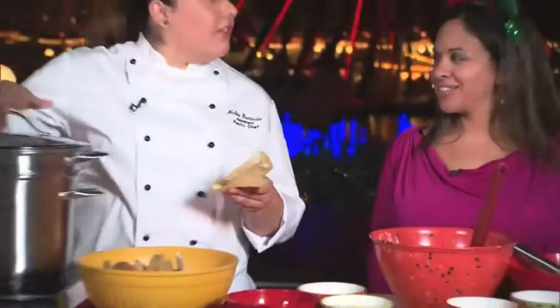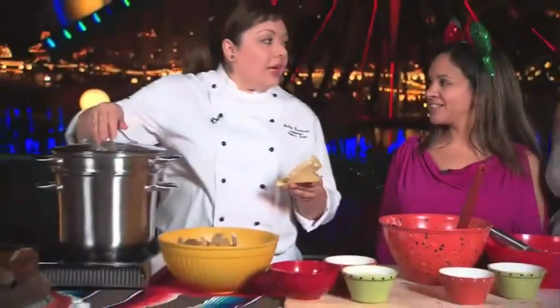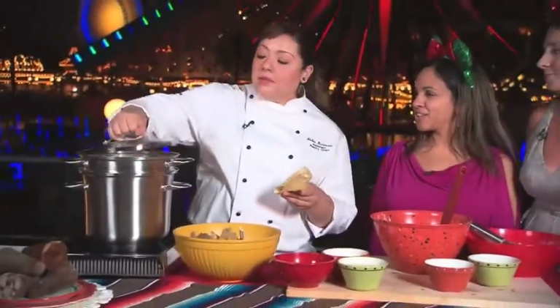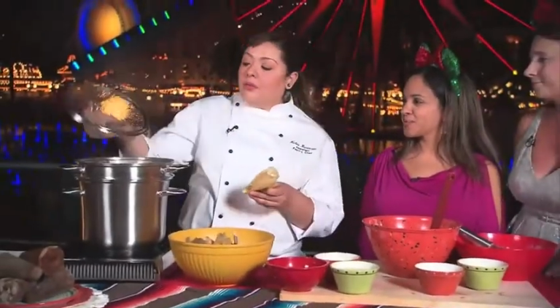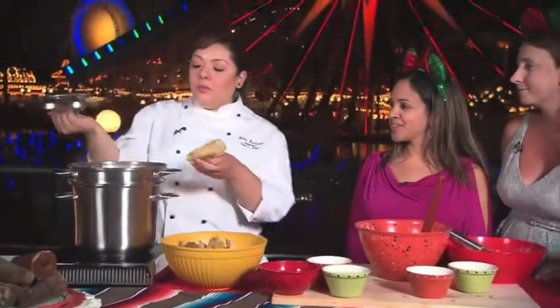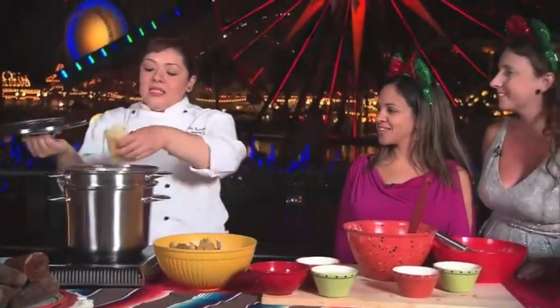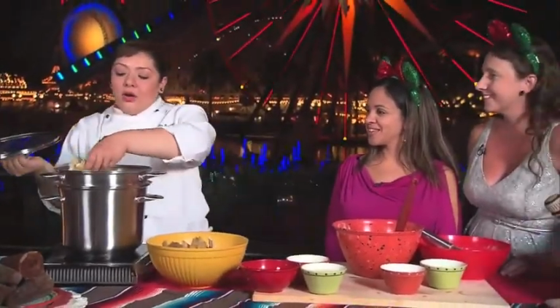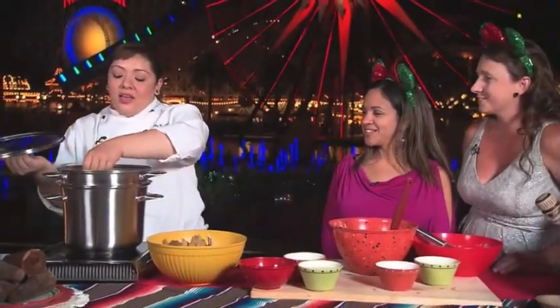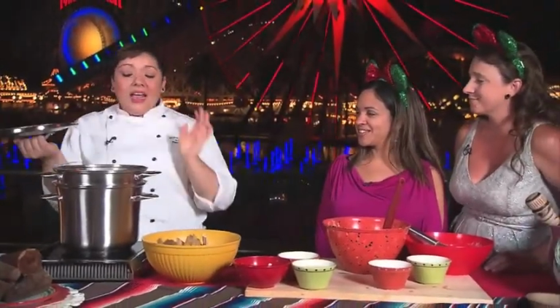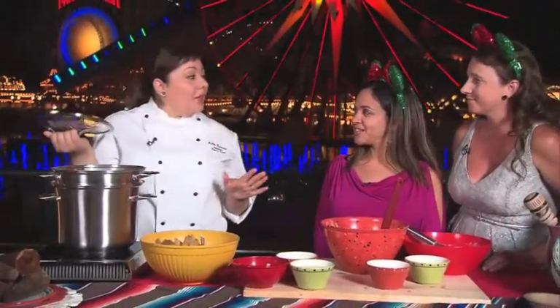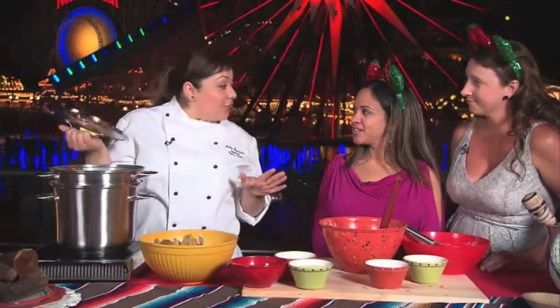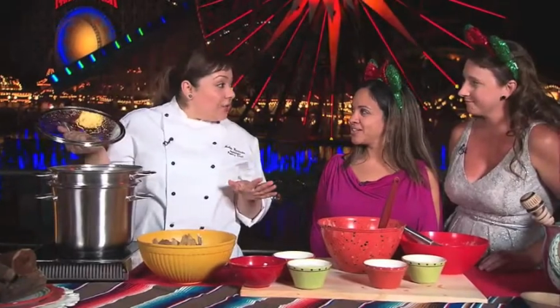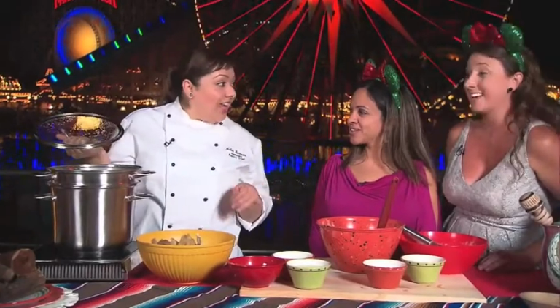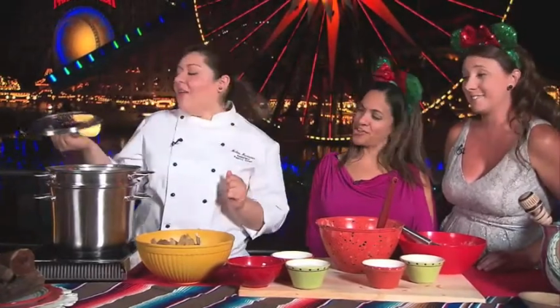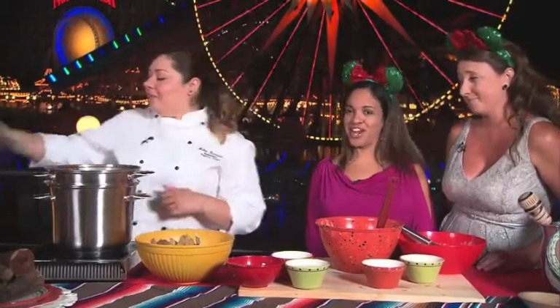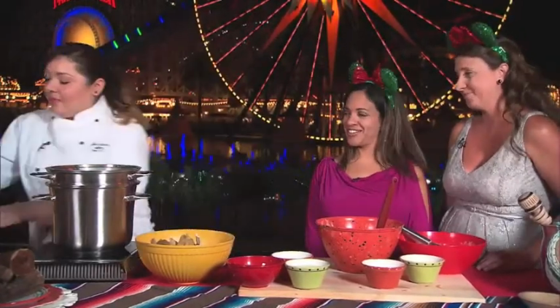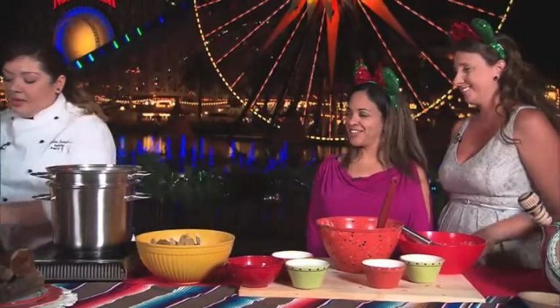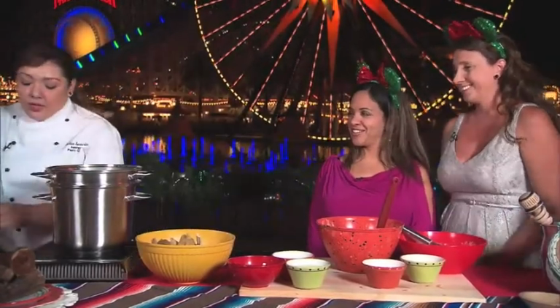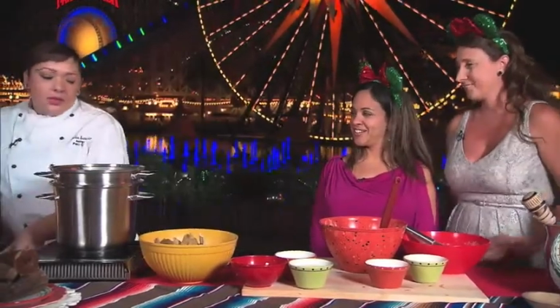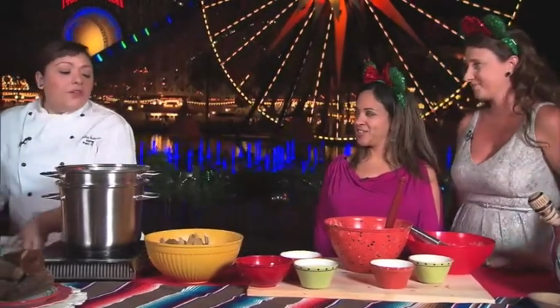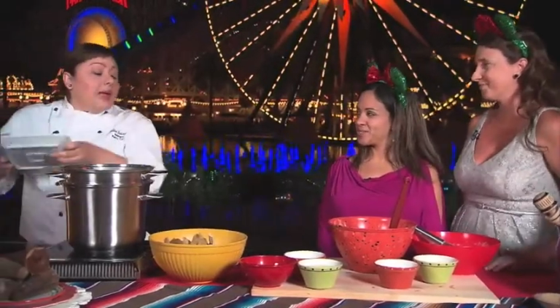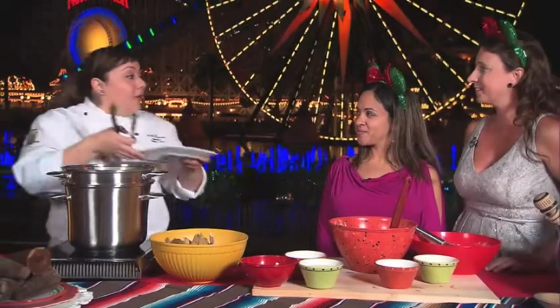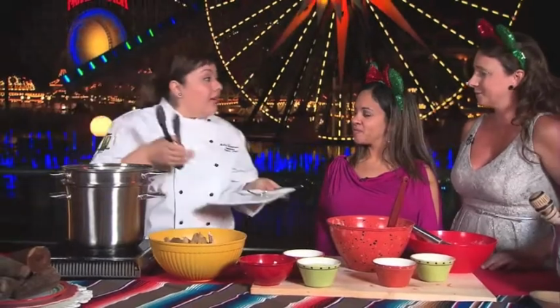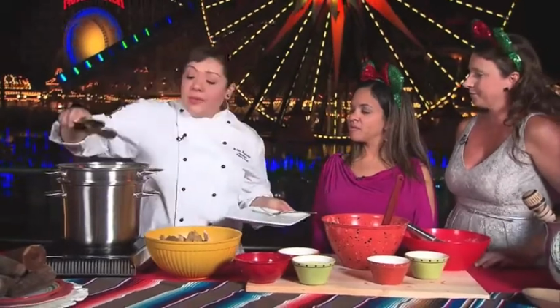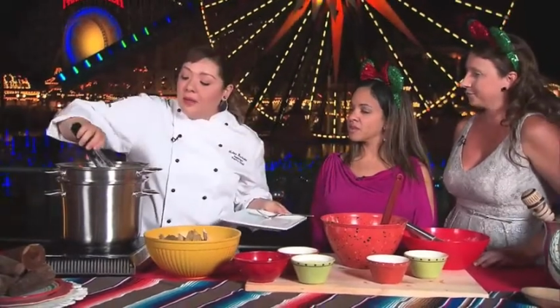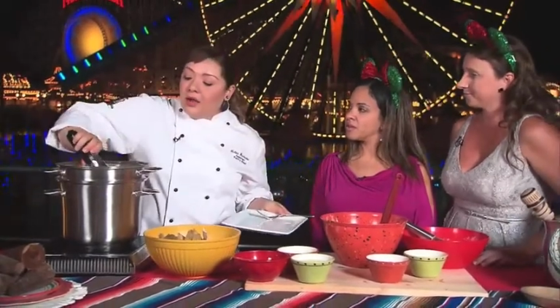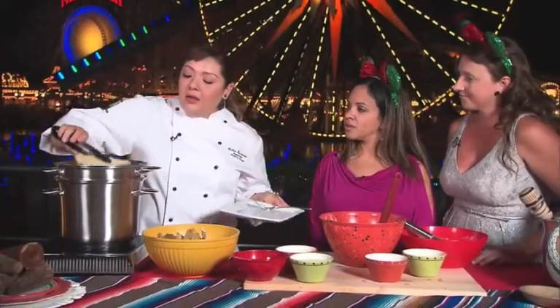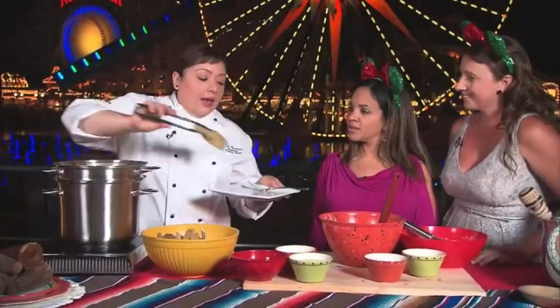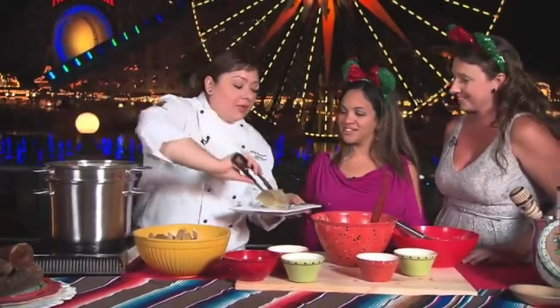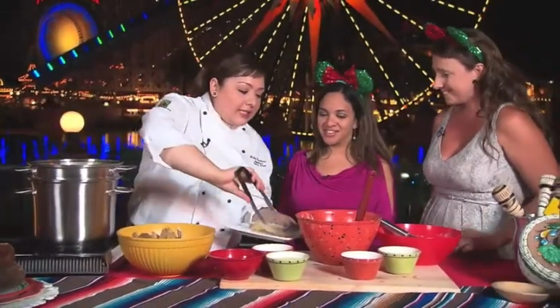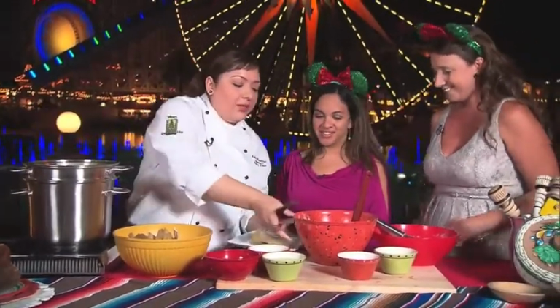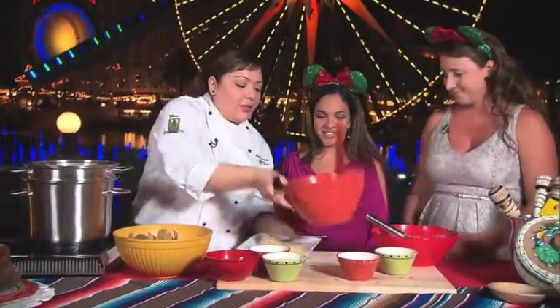We have our steamer here — we'll put this in the steamer and then I have some that are ready. Would you guys like to try? They cook for about an hour to an hour and a half, depending on how big they are, and I have one that's nice and hot for you guys to try.